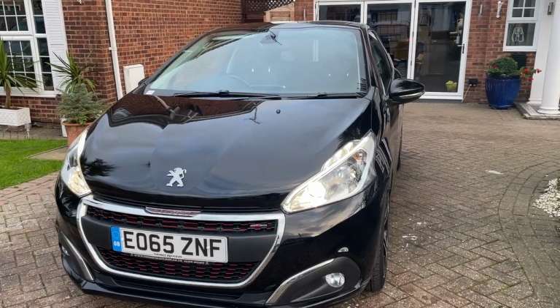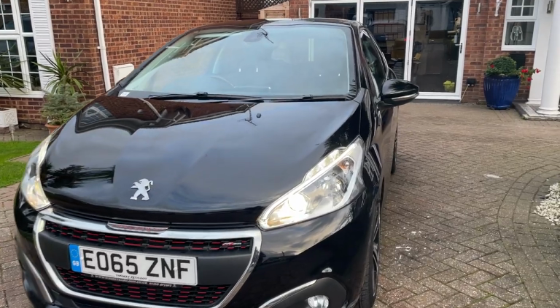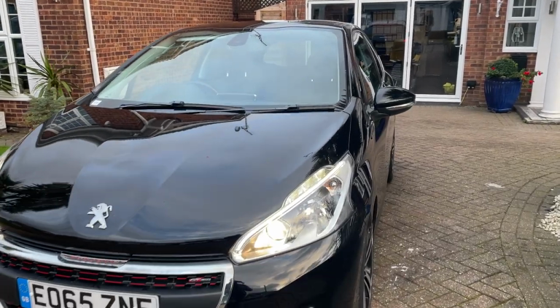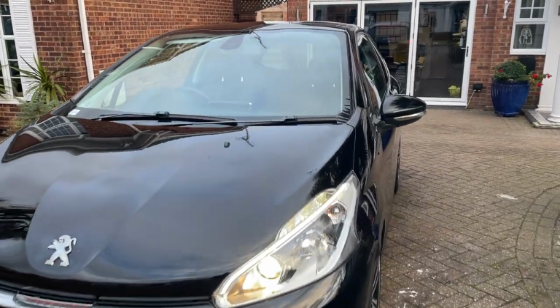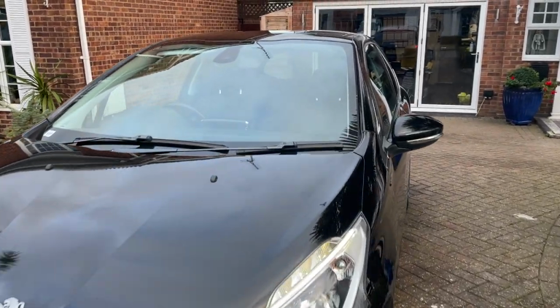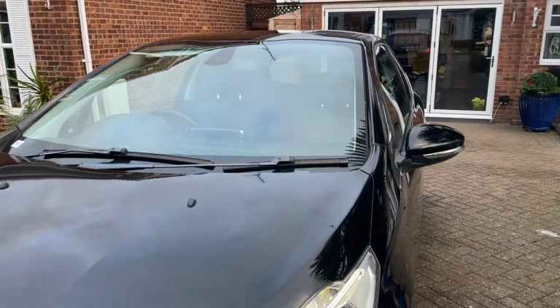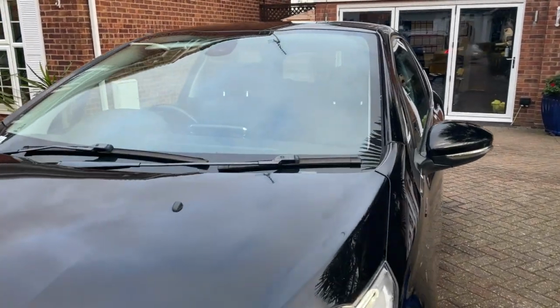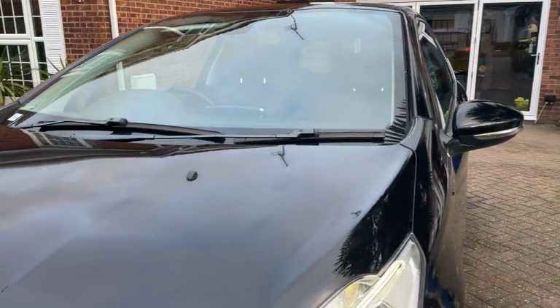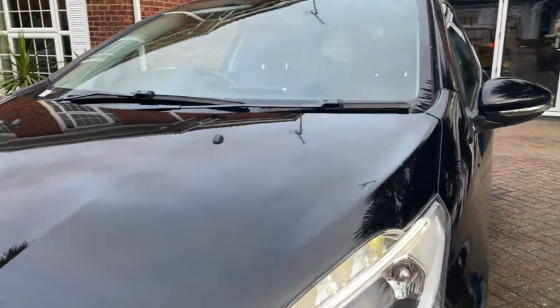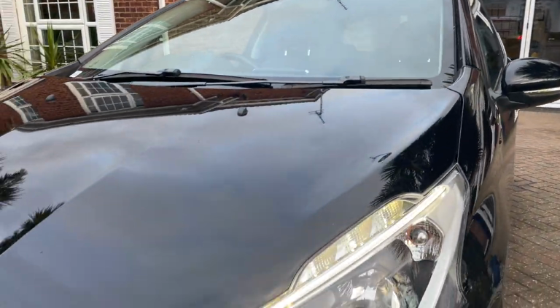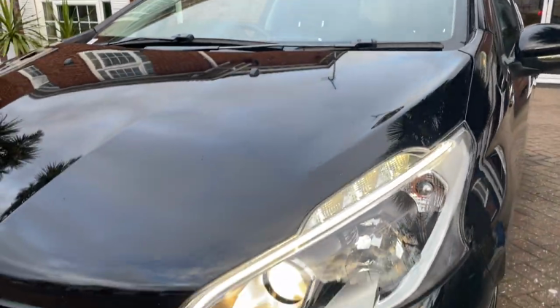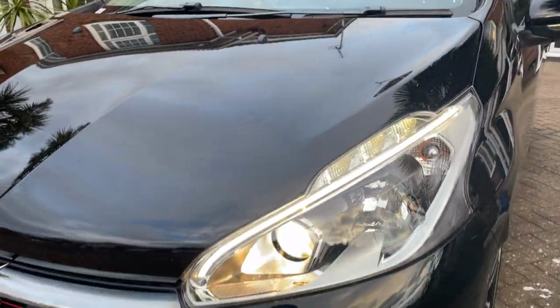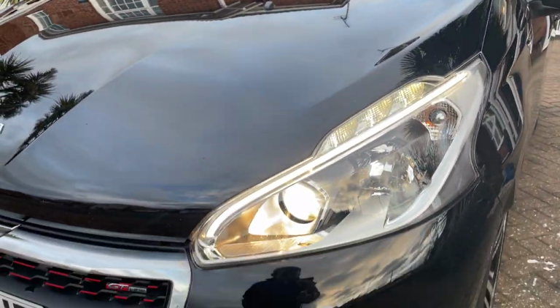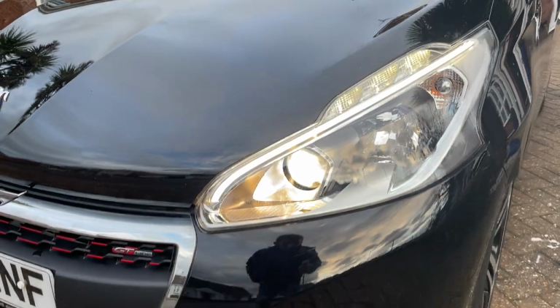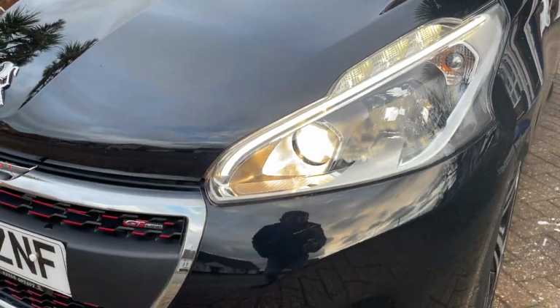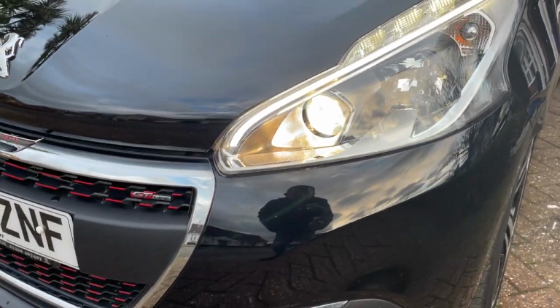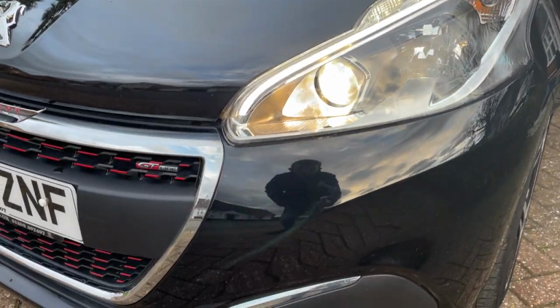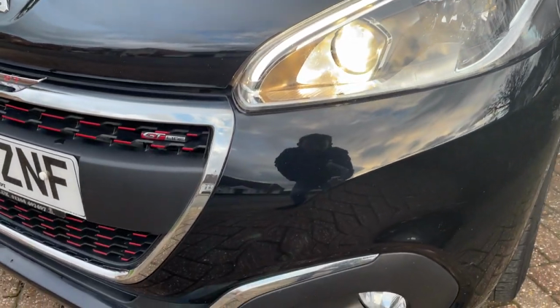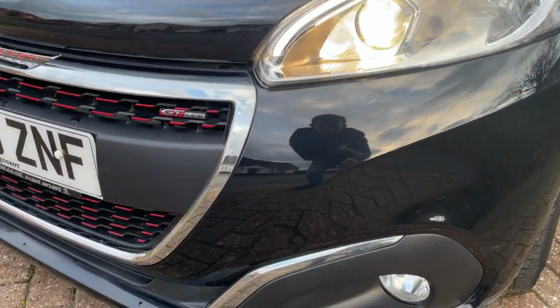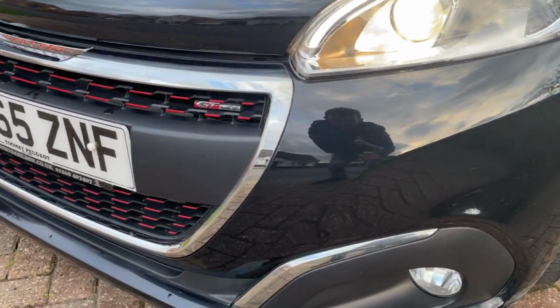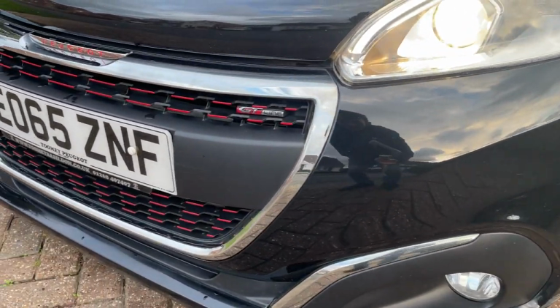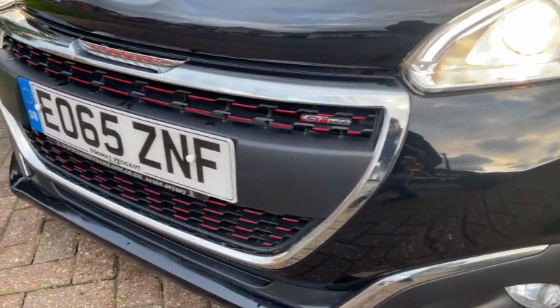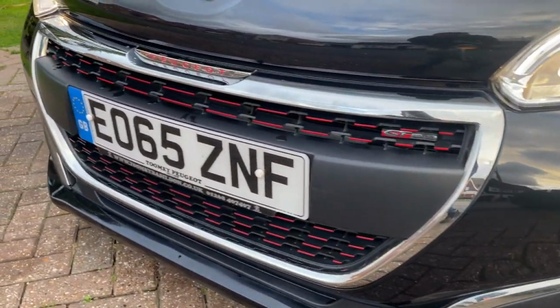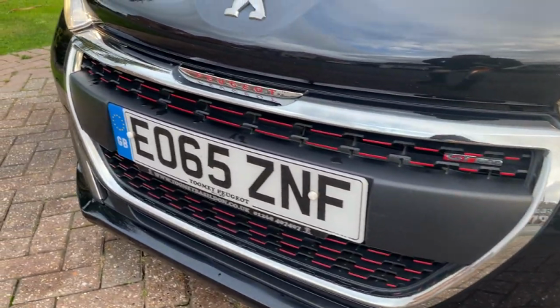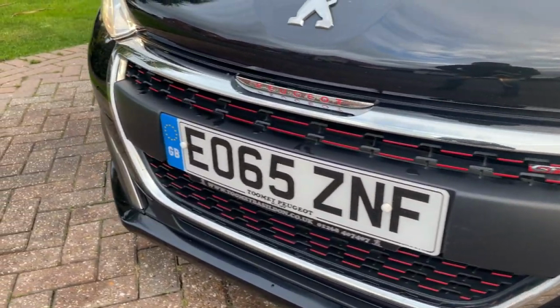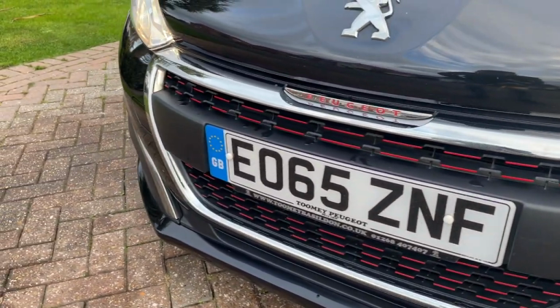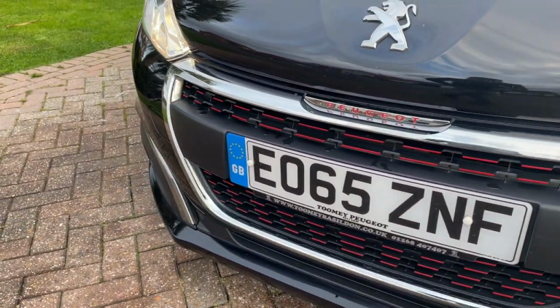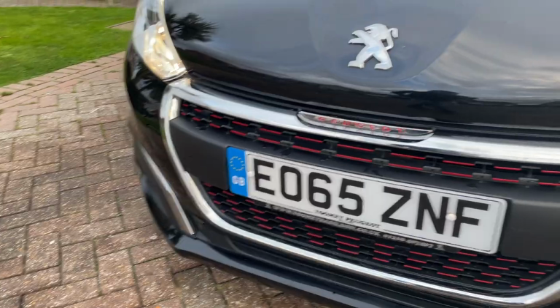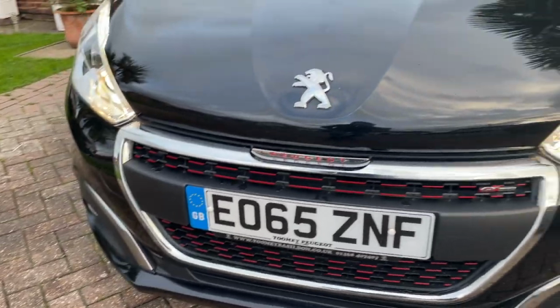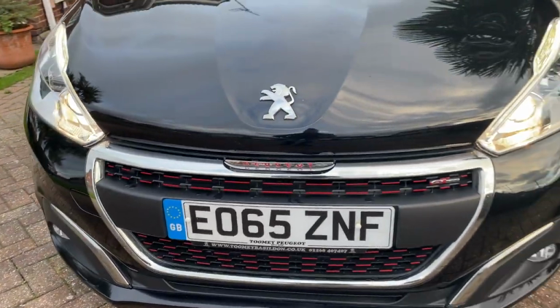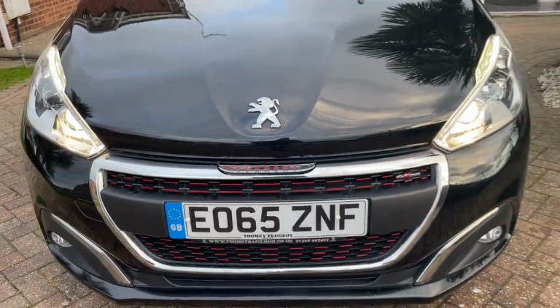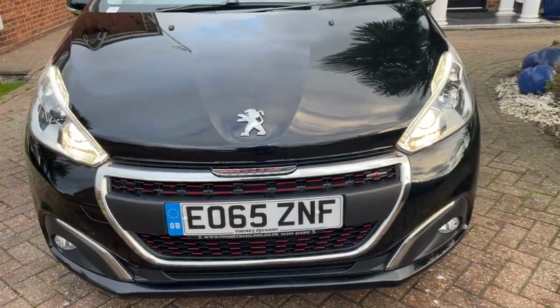Starting with the front, you've got the daytime LED running lights, and a nice red trim on the bumper.